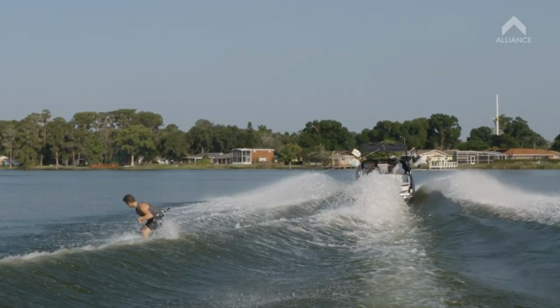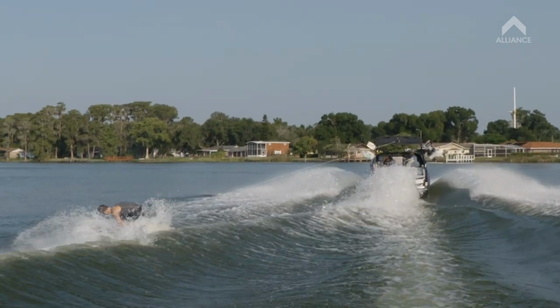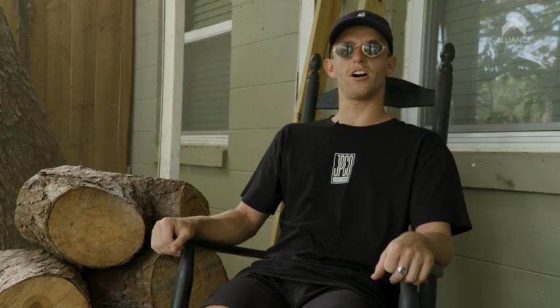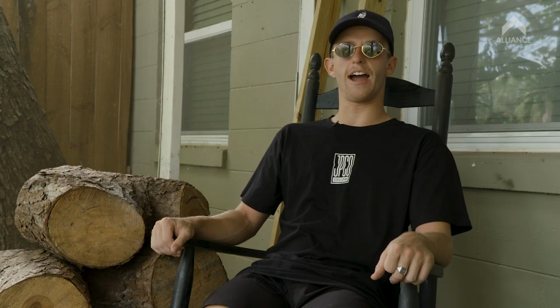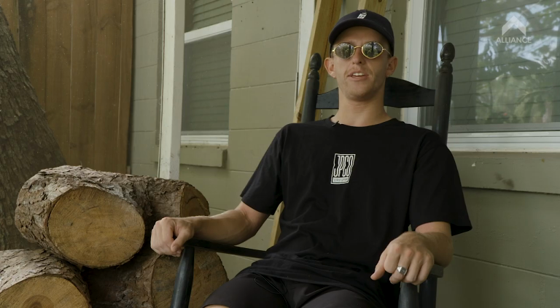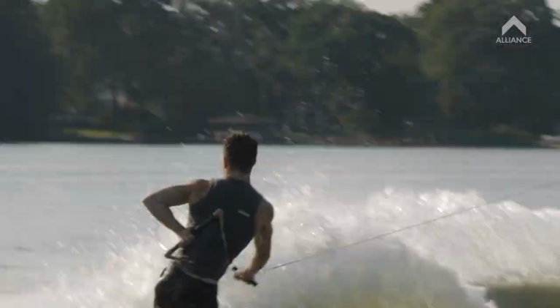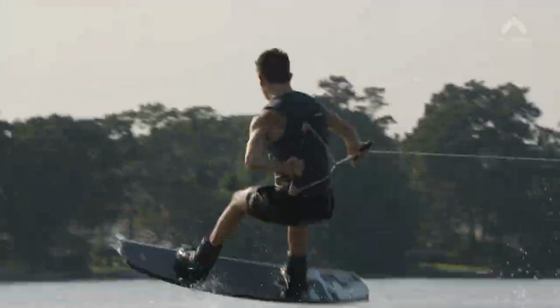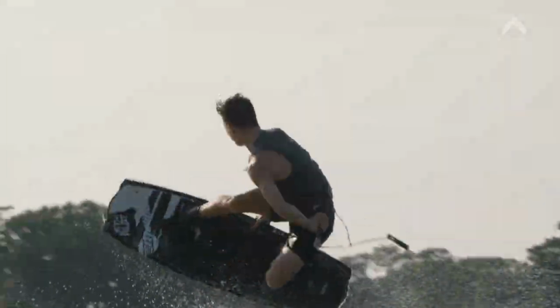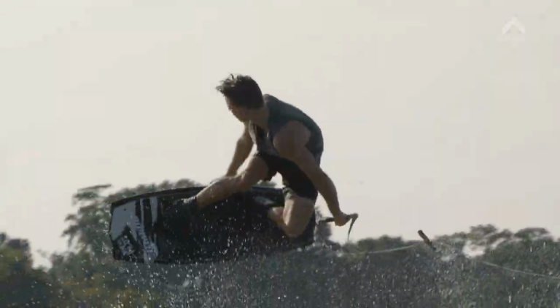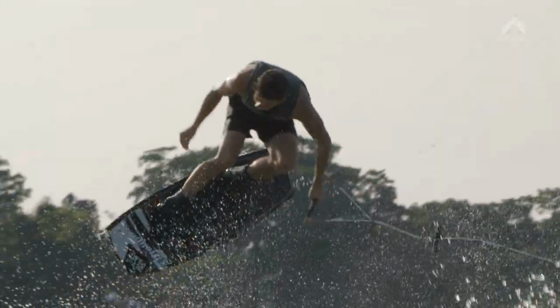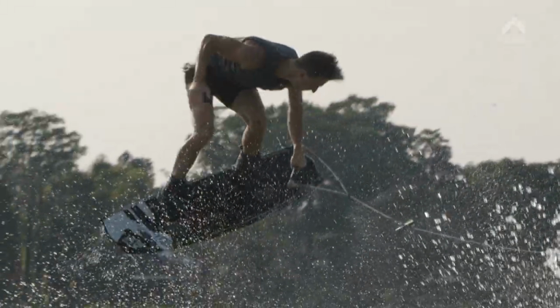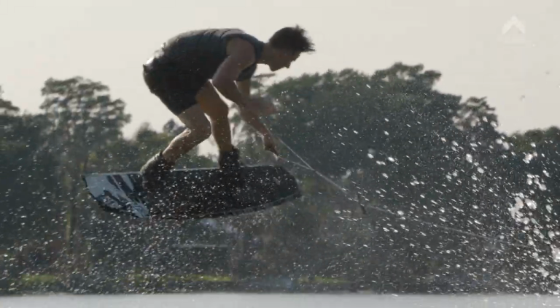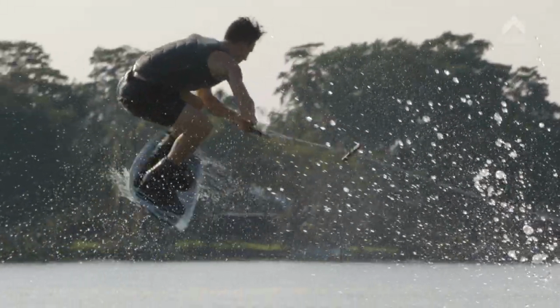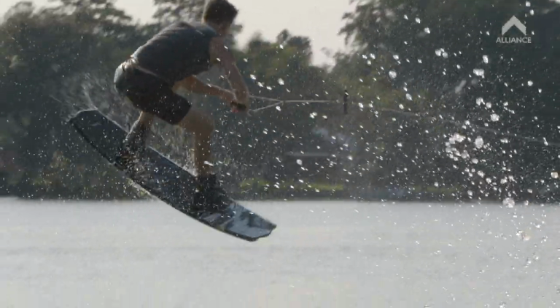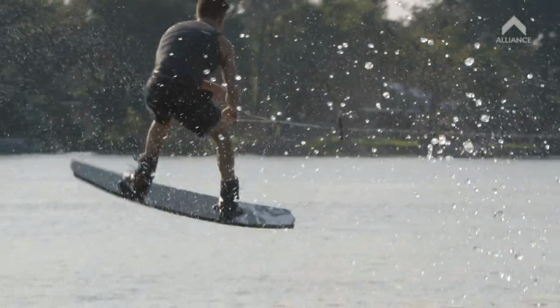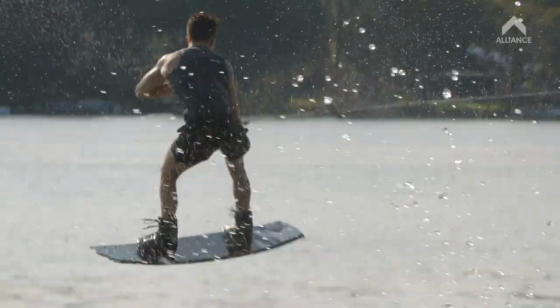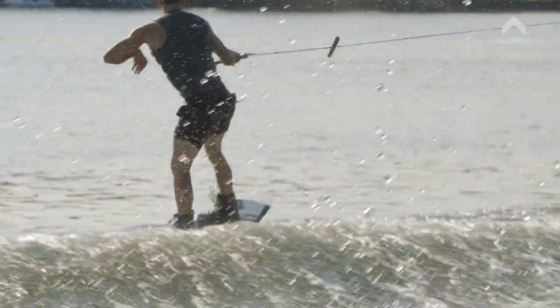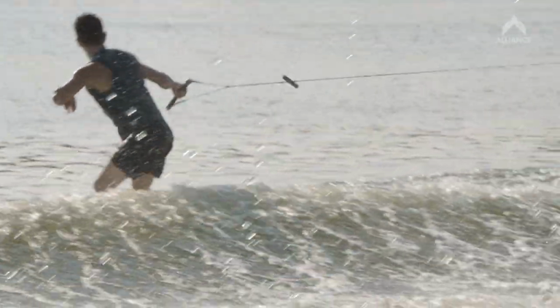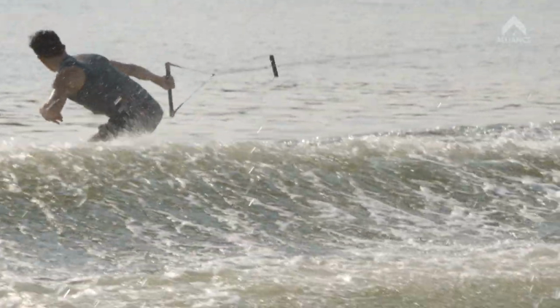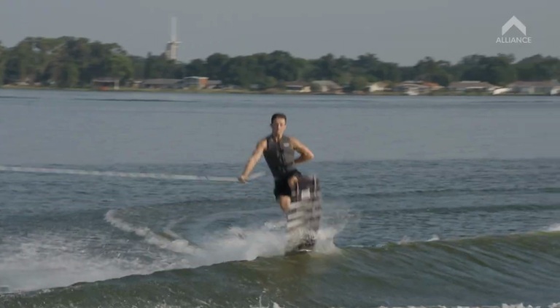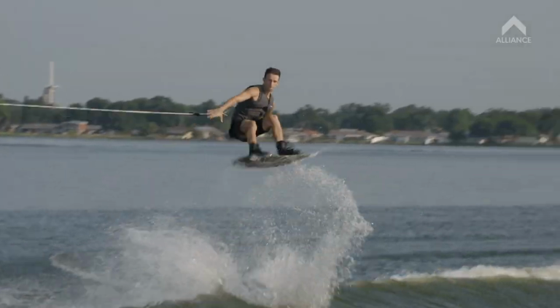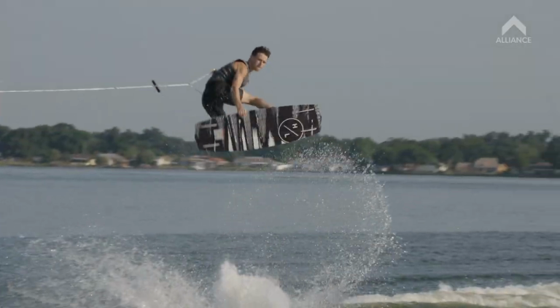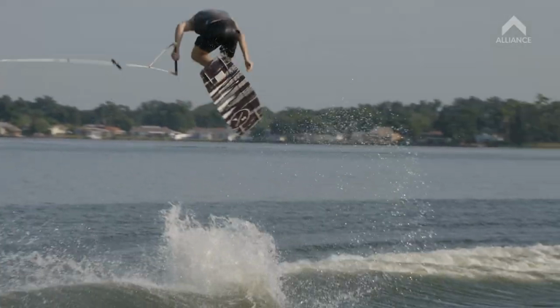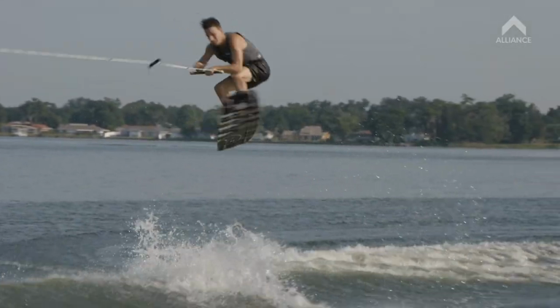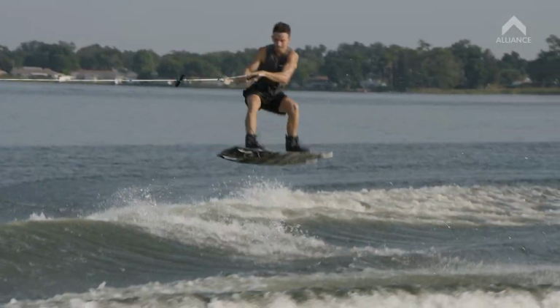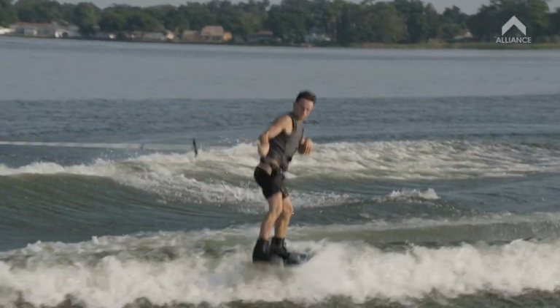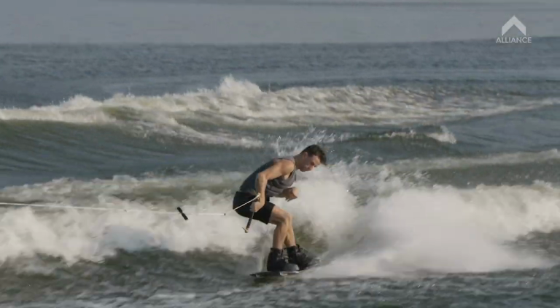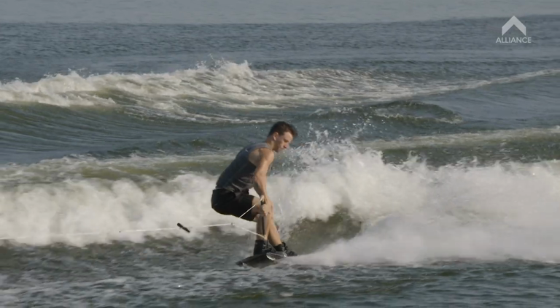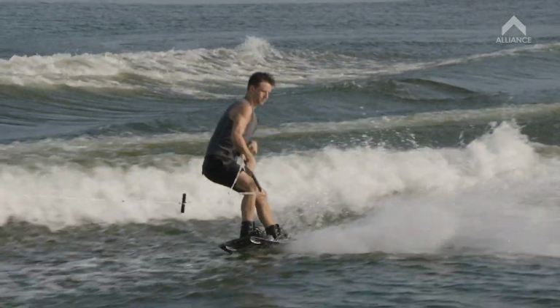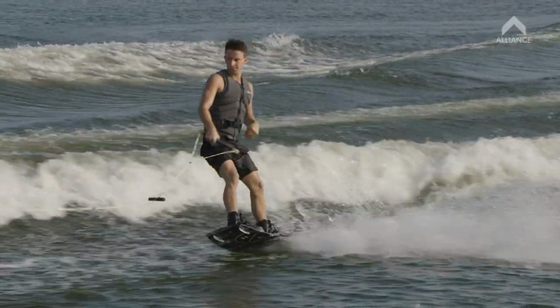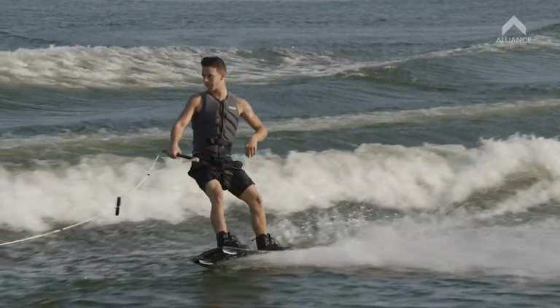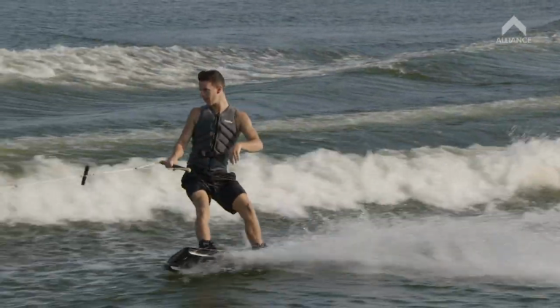So after you let go of that grab, your body's pretty much going to do the rest. It's going to come around. All you have to do is keep that handle smack on your front hip when you're landing, bend your knees, be strong on the landing, head up when you land right away.